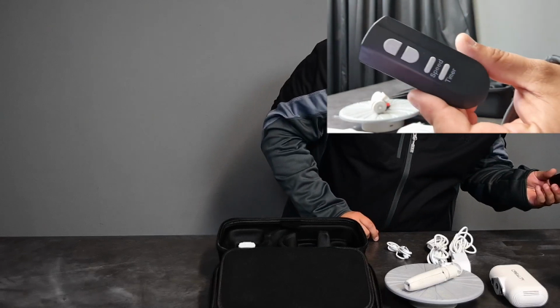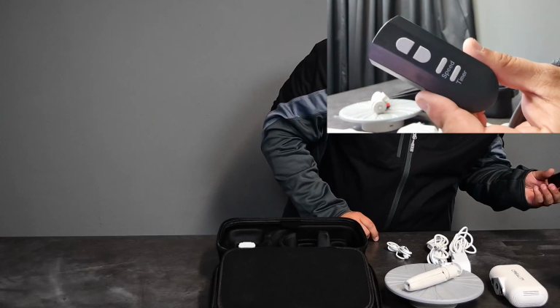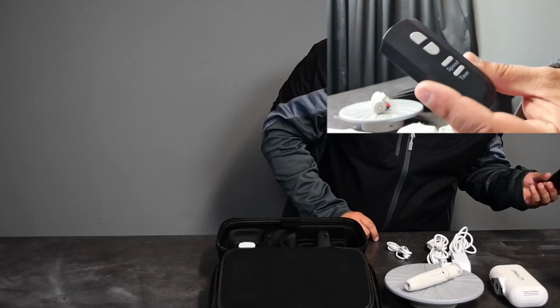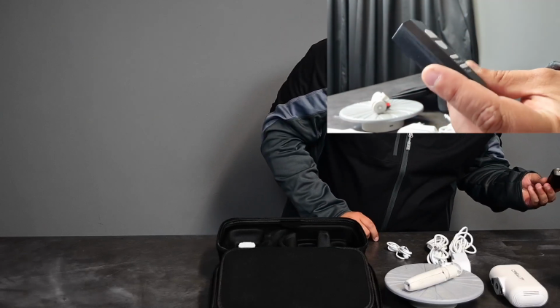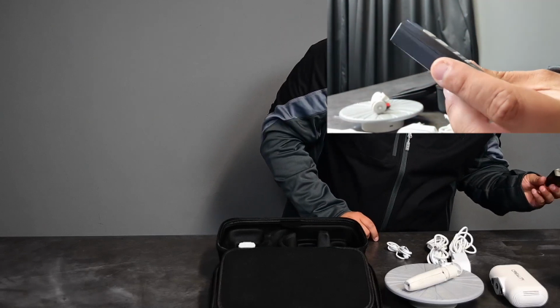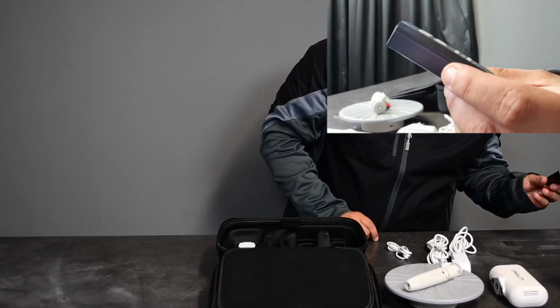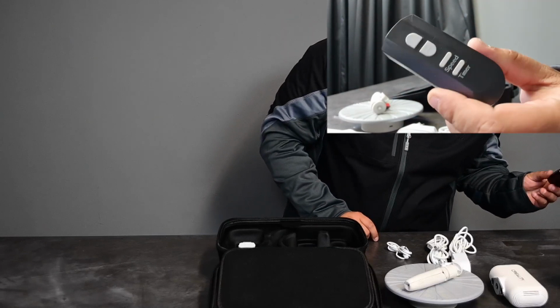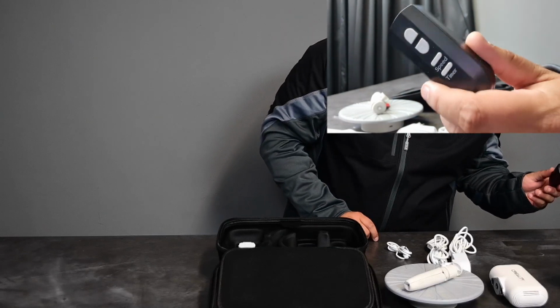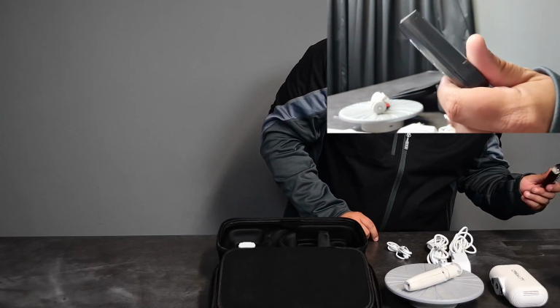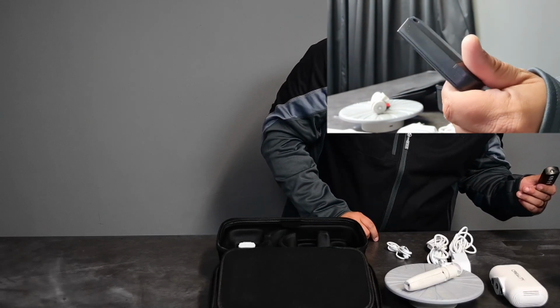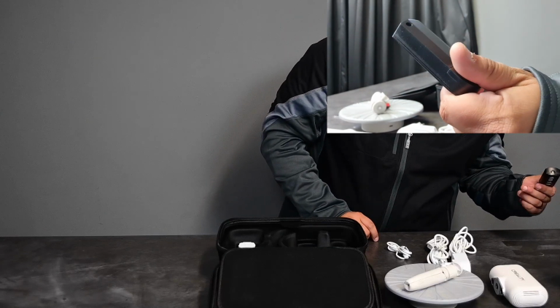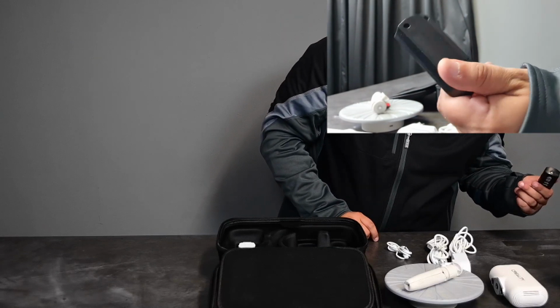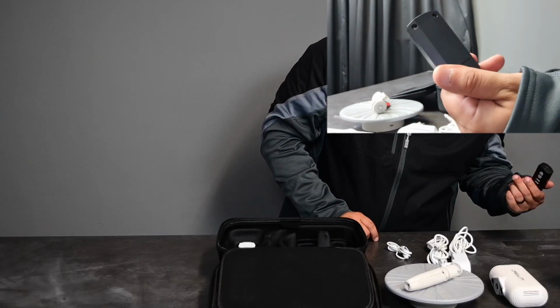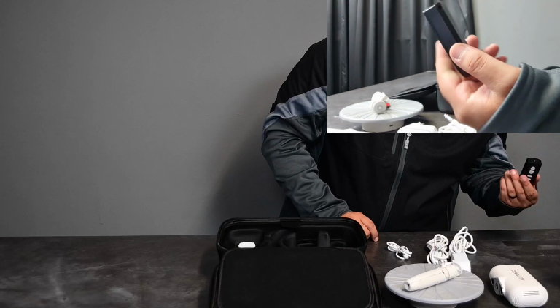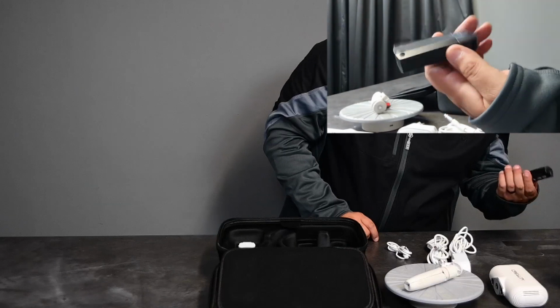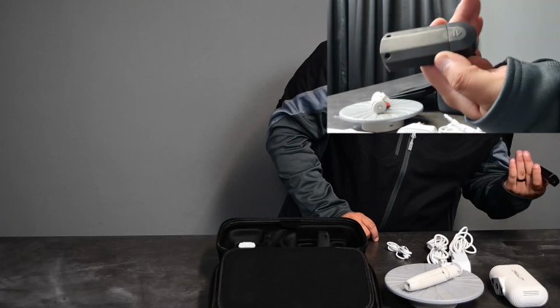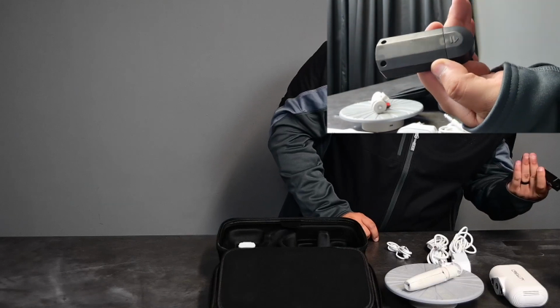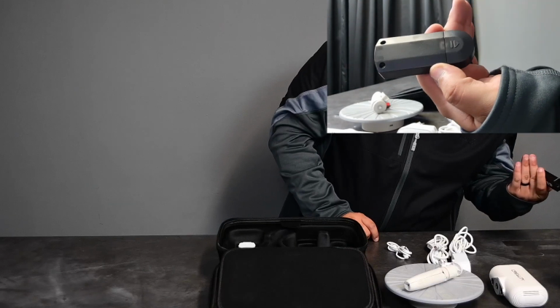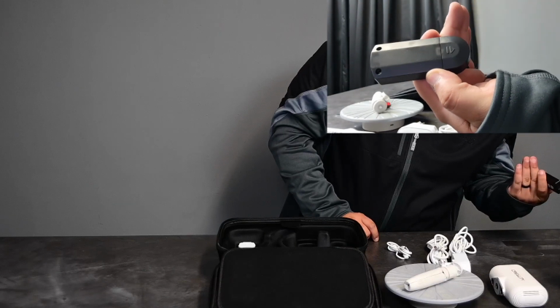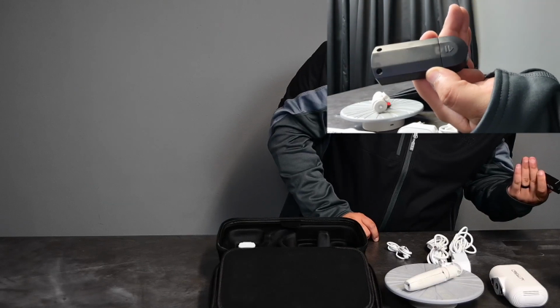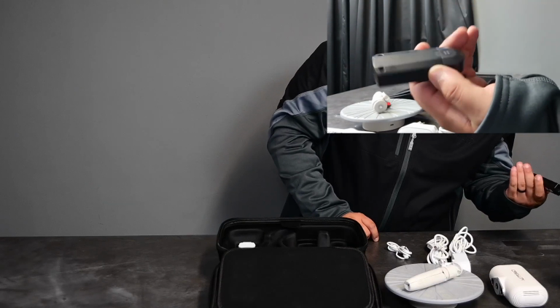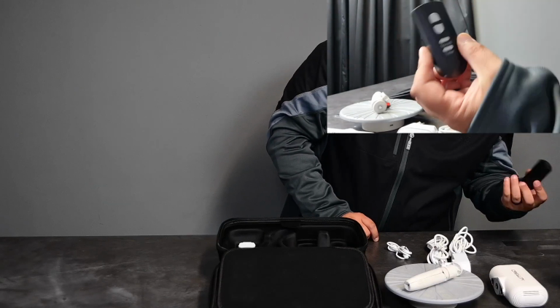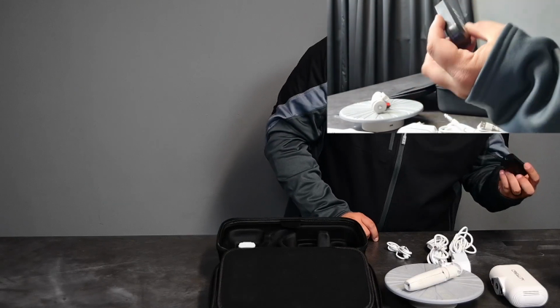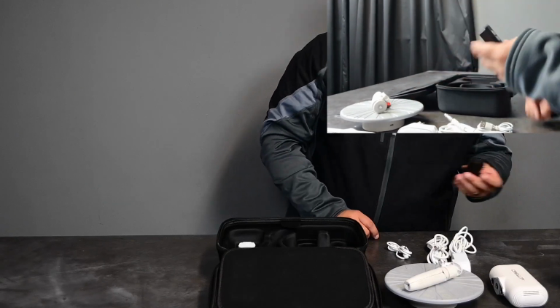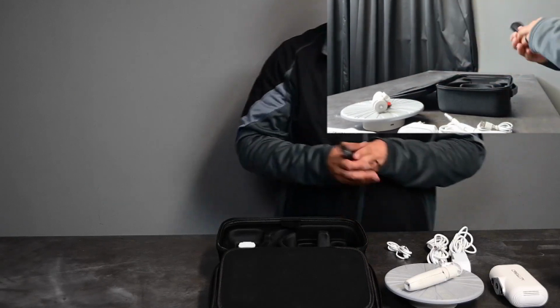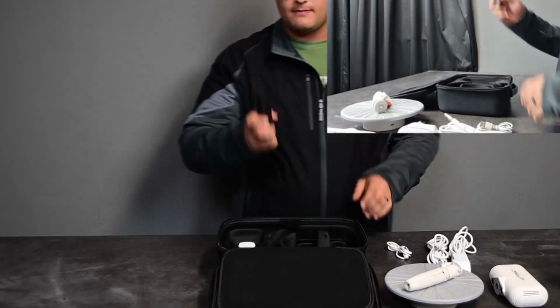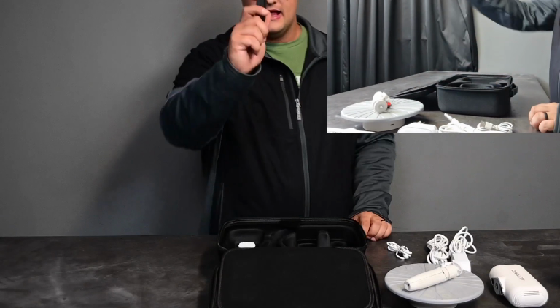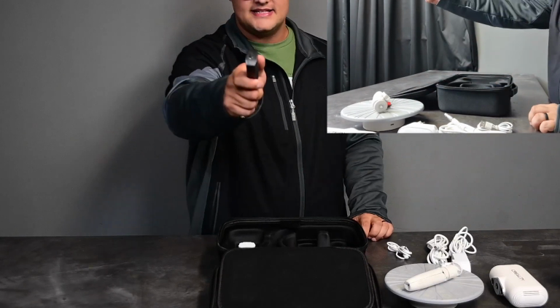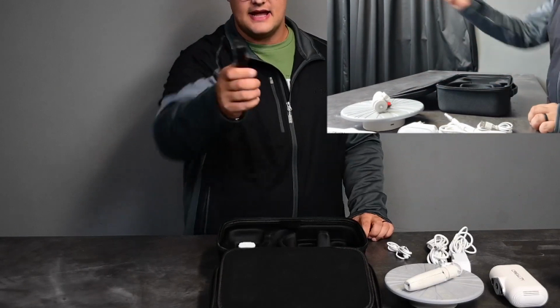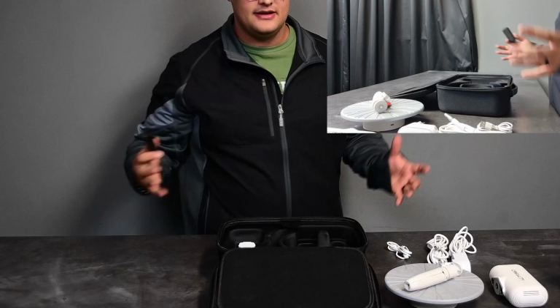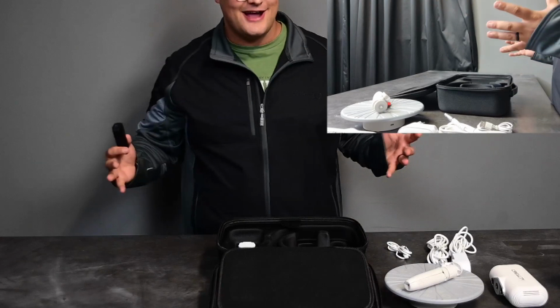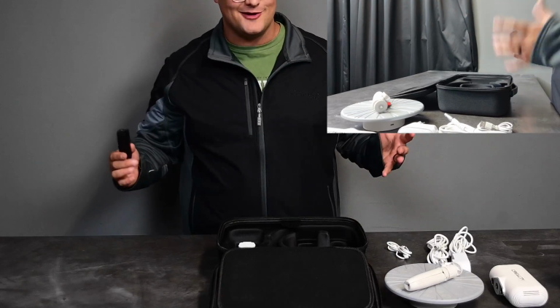It even has a shiny bit at the tip, so we're going to see how that is going to scan. We're going to put this scanner really to the test. Let's set this up and see how it goes.